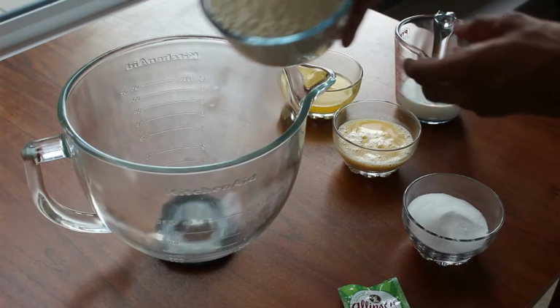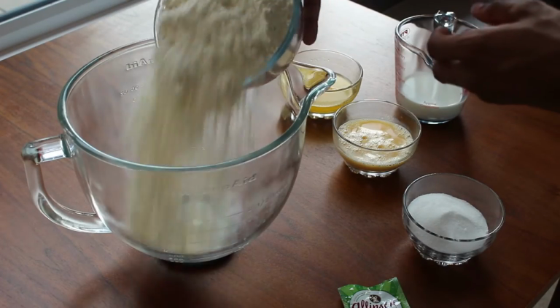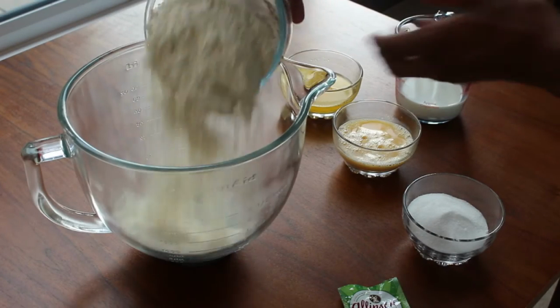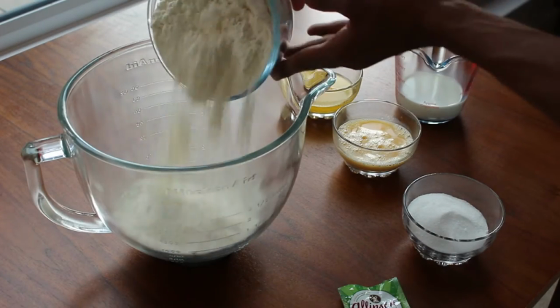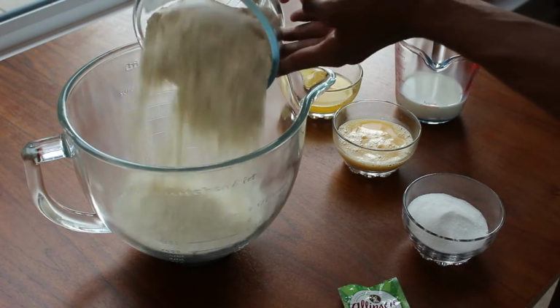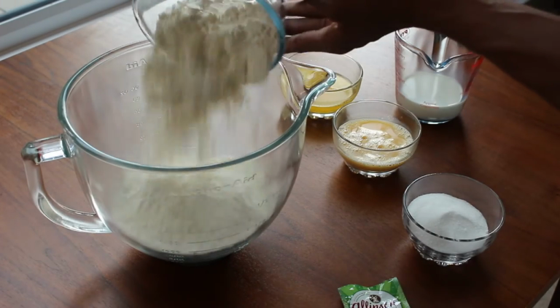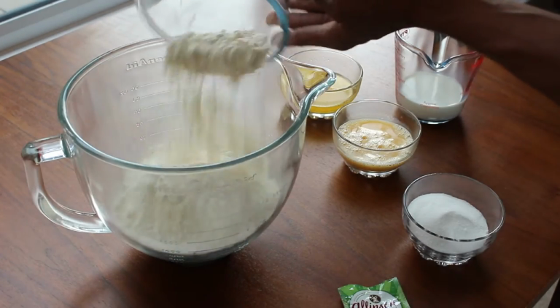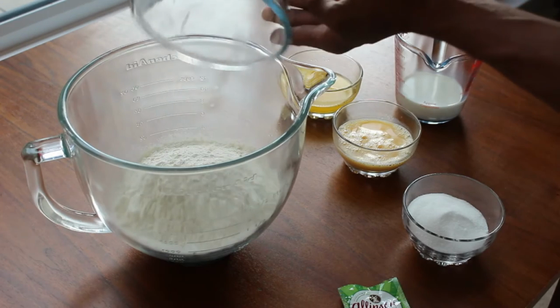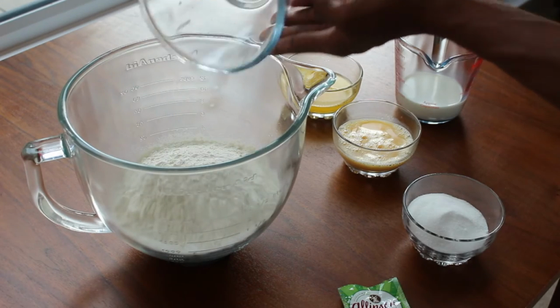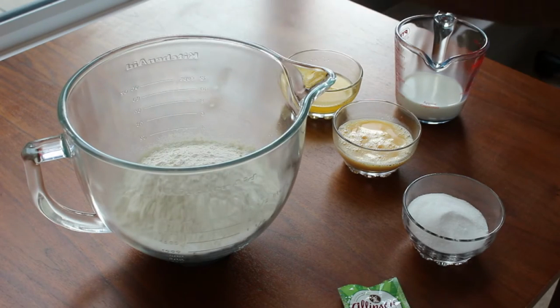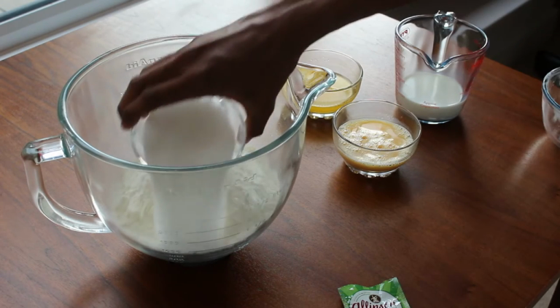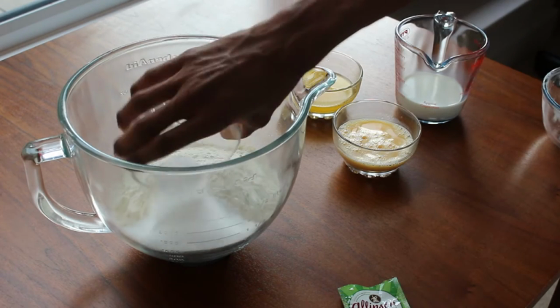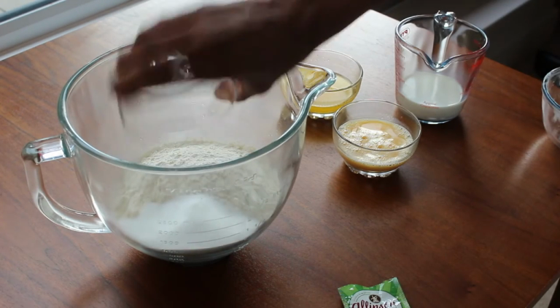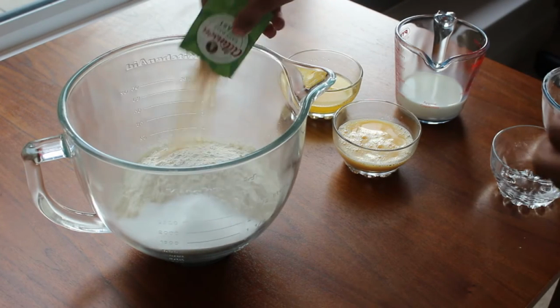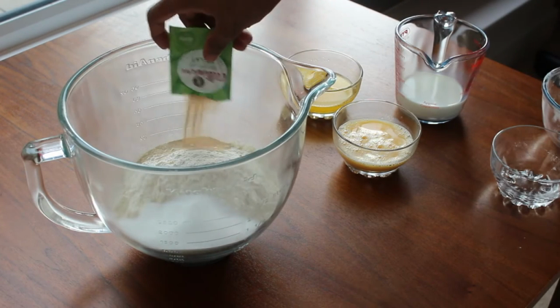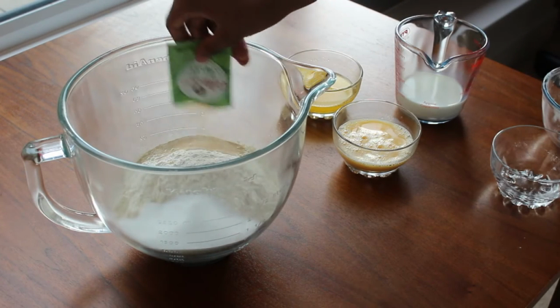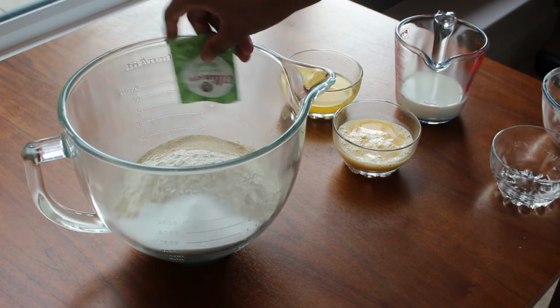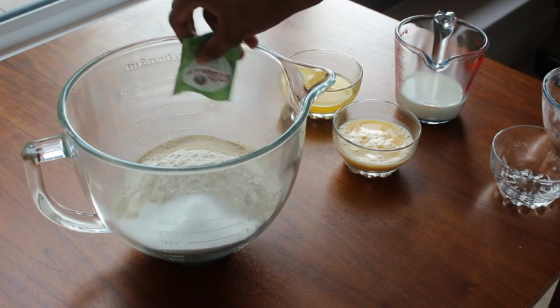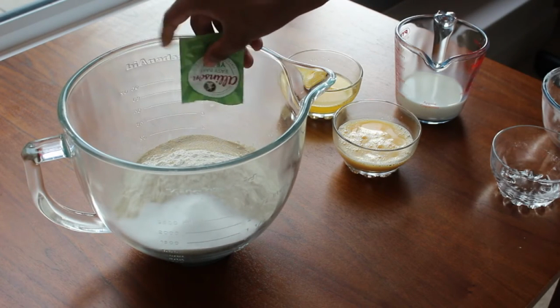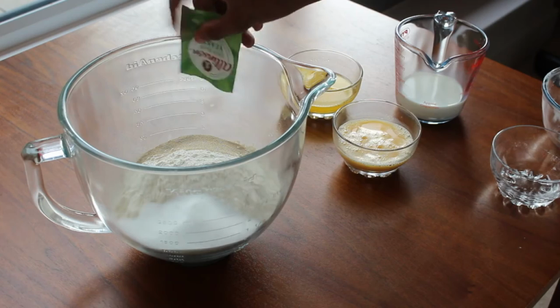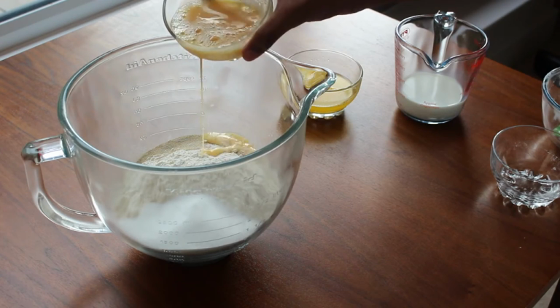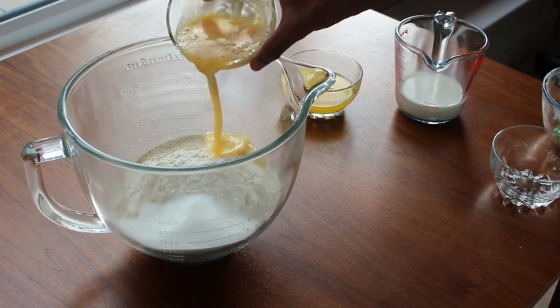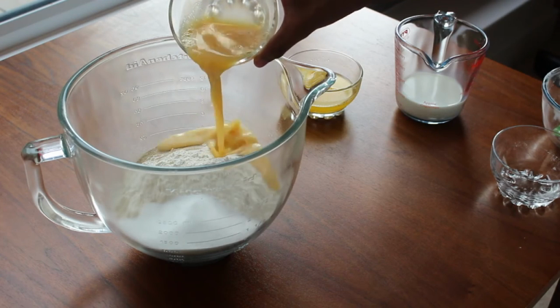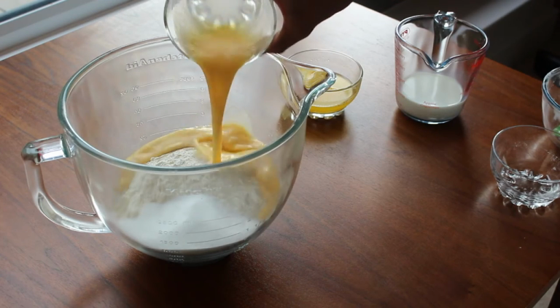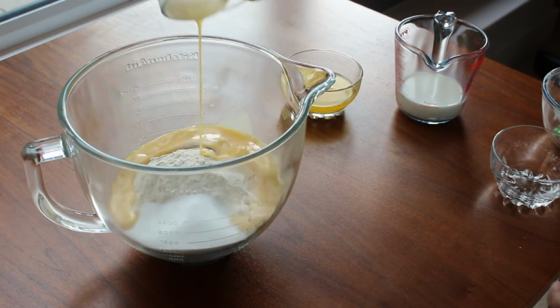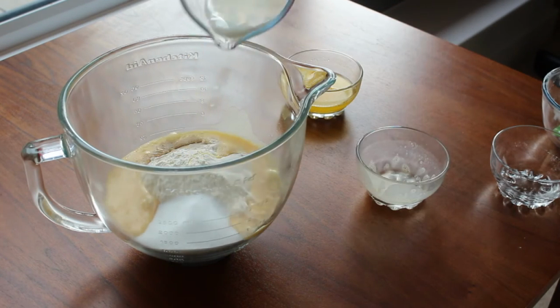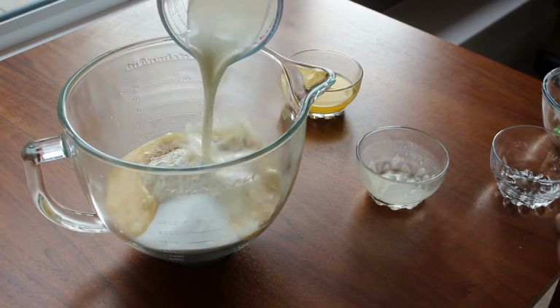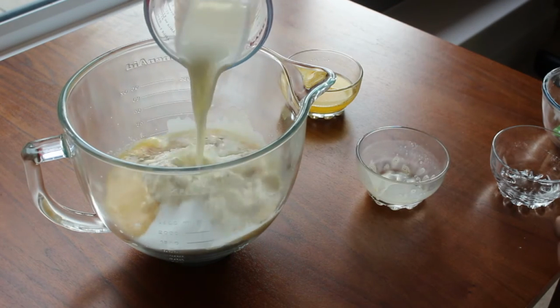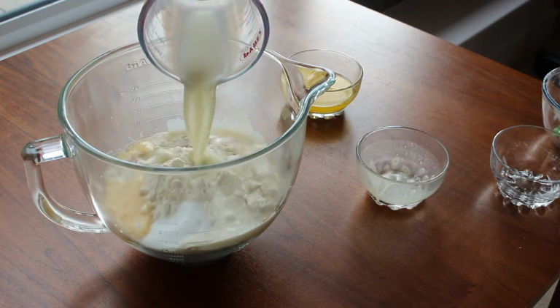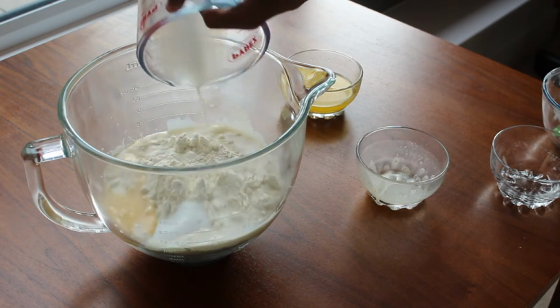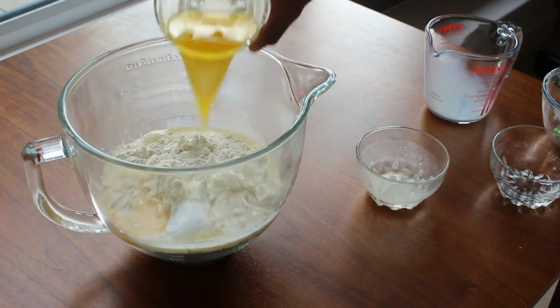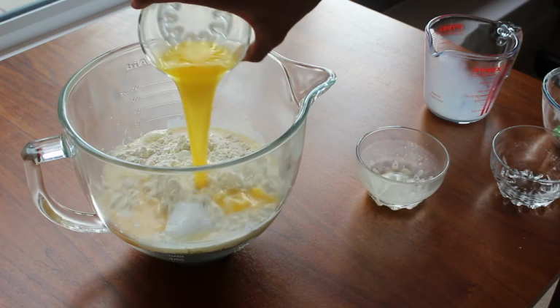For the dough, pour 500 grams of strong white flour into your mixing bowl. Add in 100 grams of caster sugar, 7 grams of fast action dried yeast, 150 millilitres of milk, 2 large eggs, and 70 grams of melted butter.